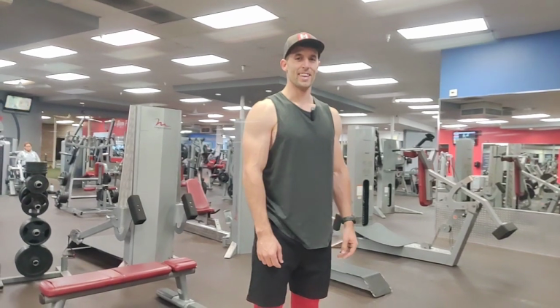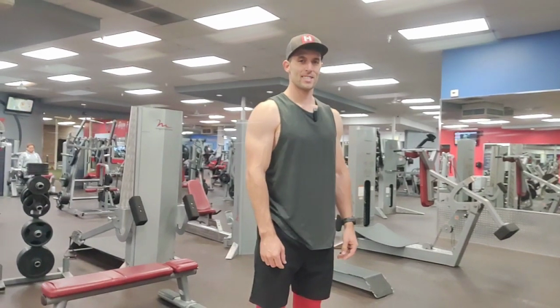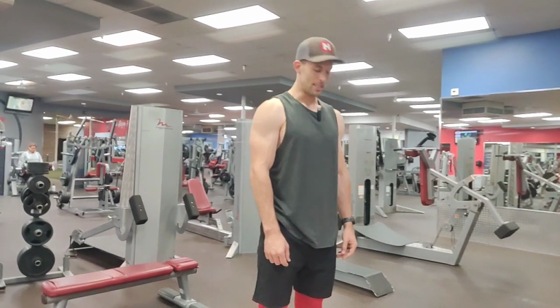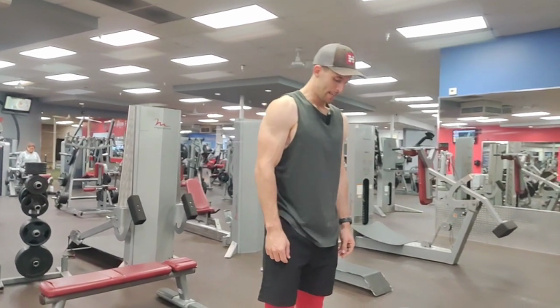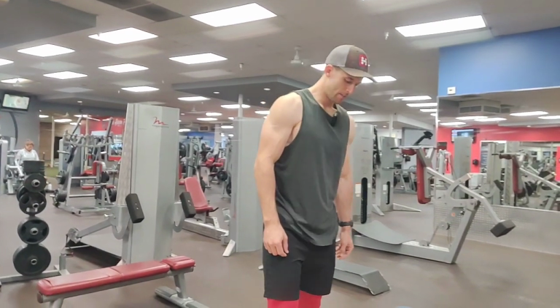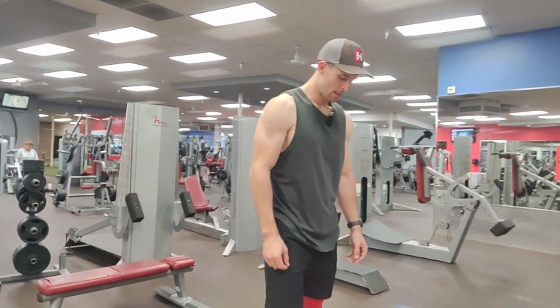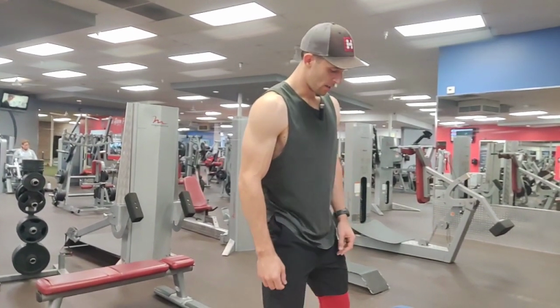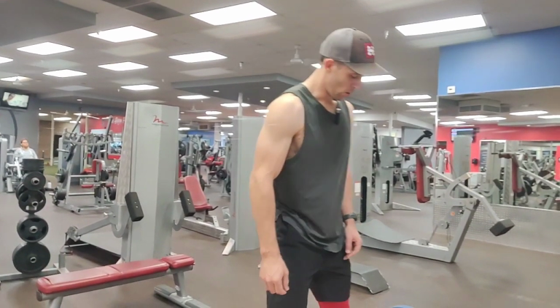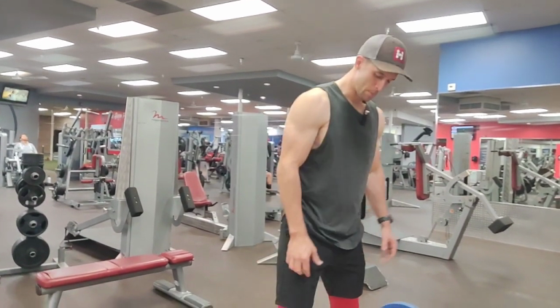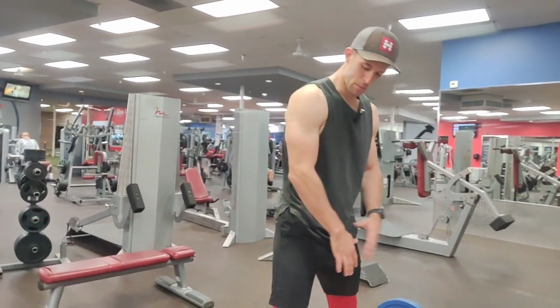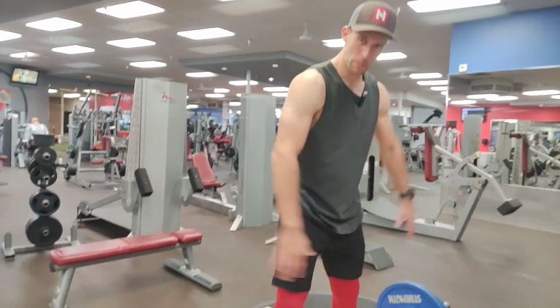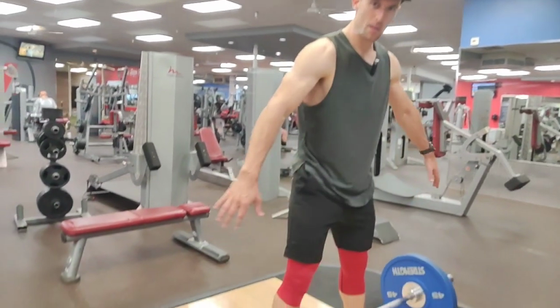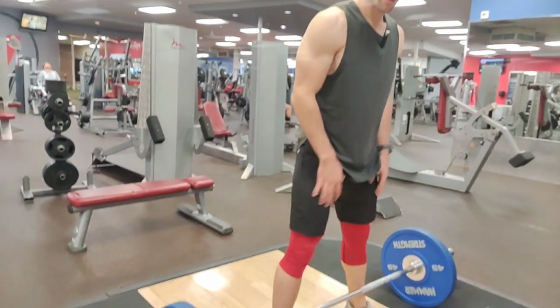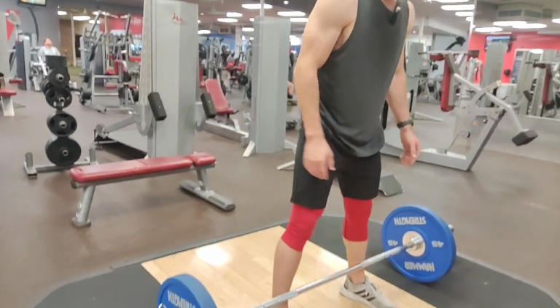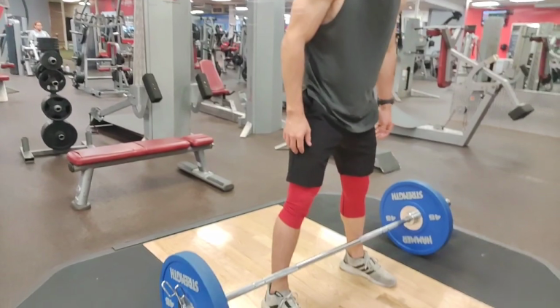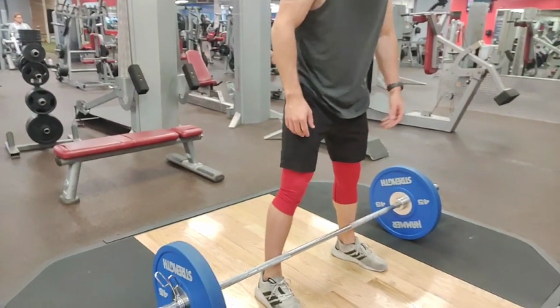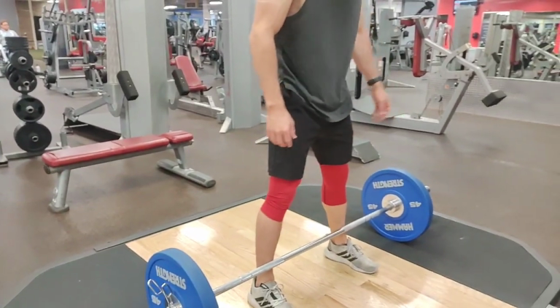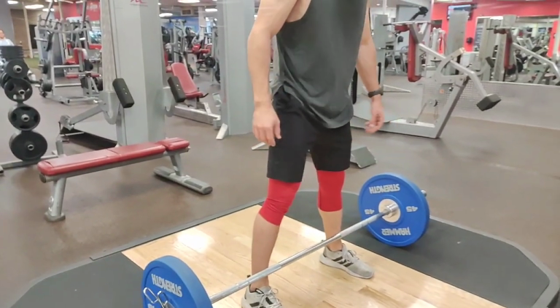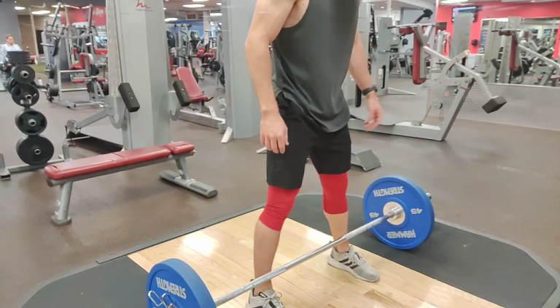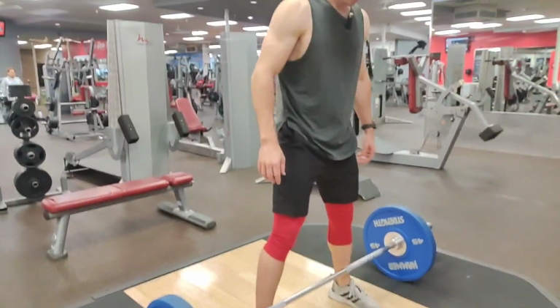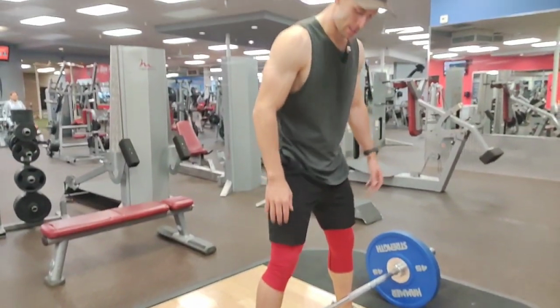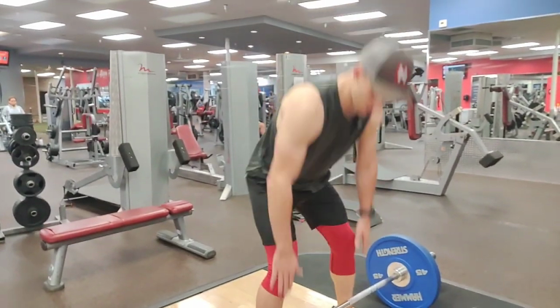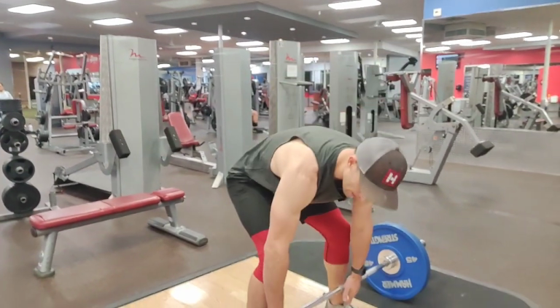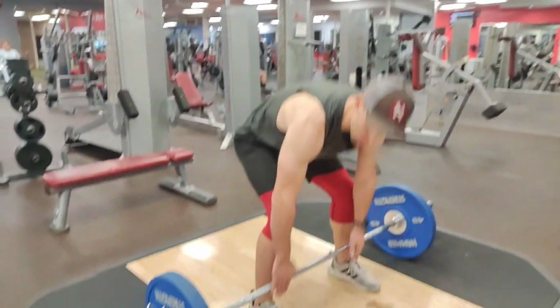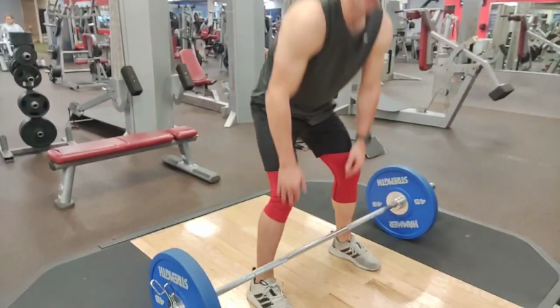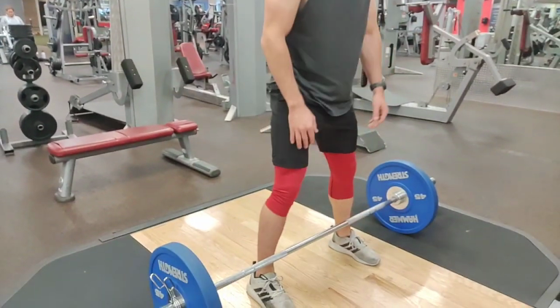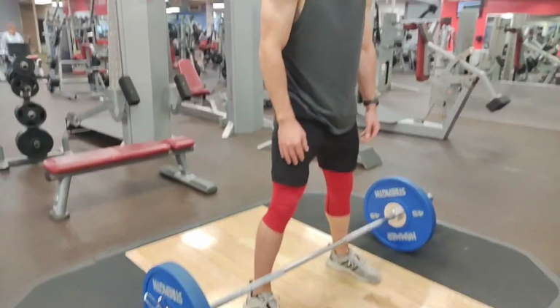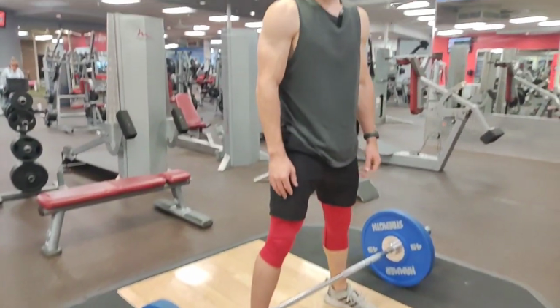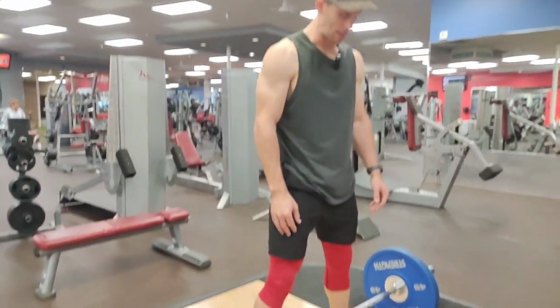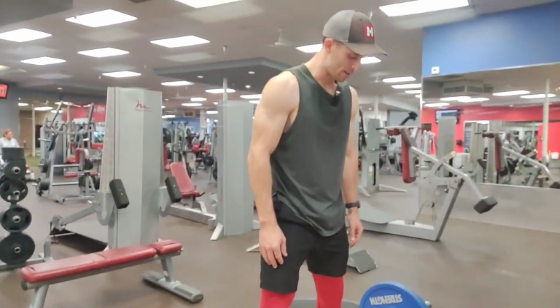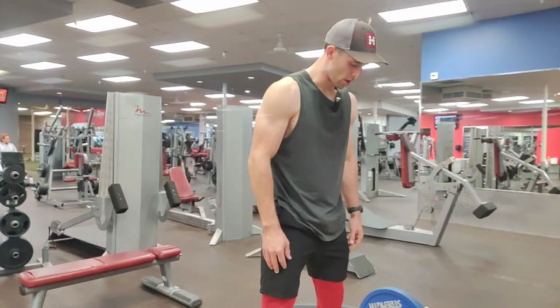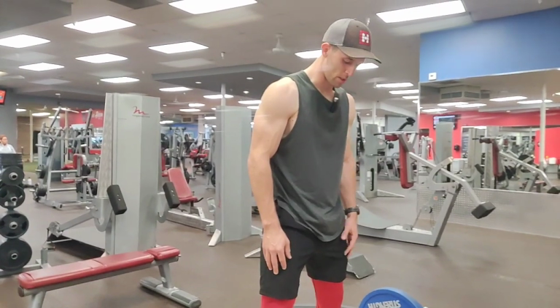This is the deadlift. You're going to walk up to your barbell, and when you look down, you're going to see a shoelace poking out on just the other side. That's how you know you're in the right position.